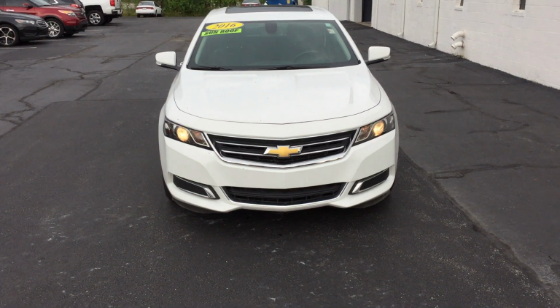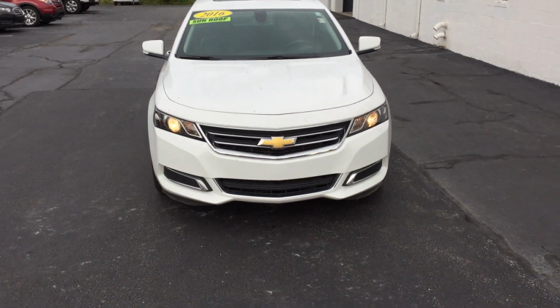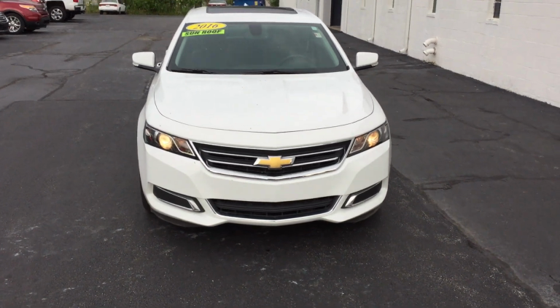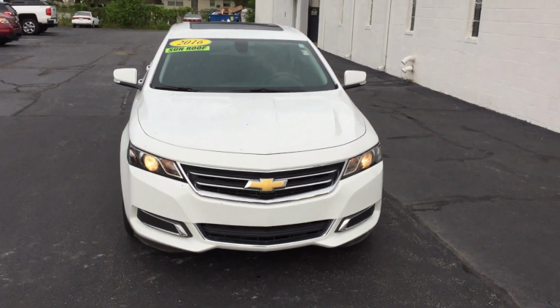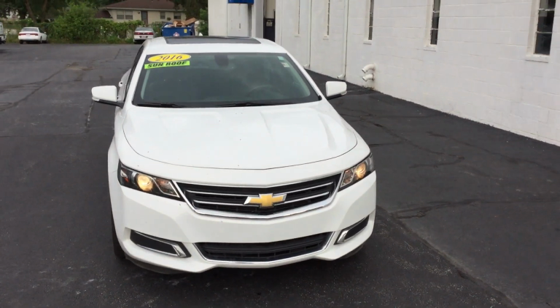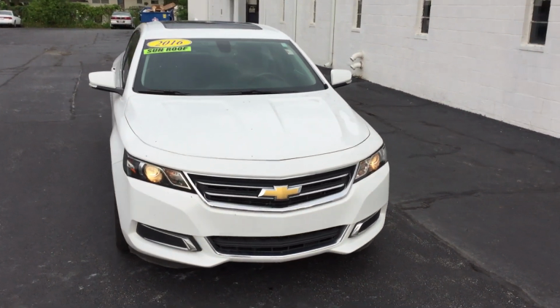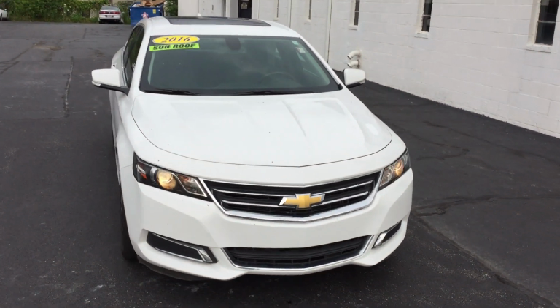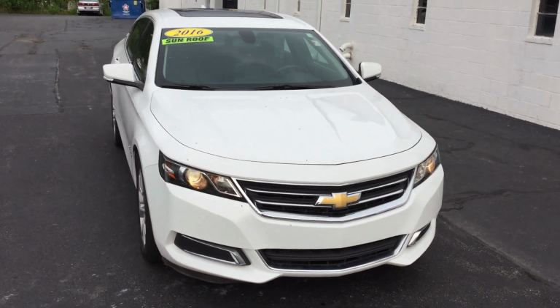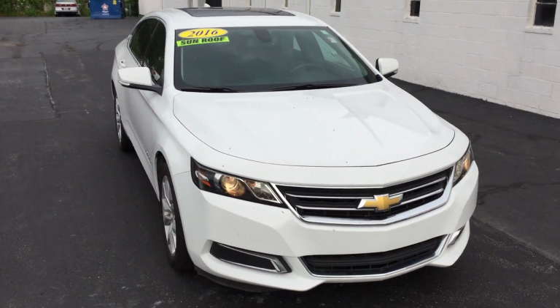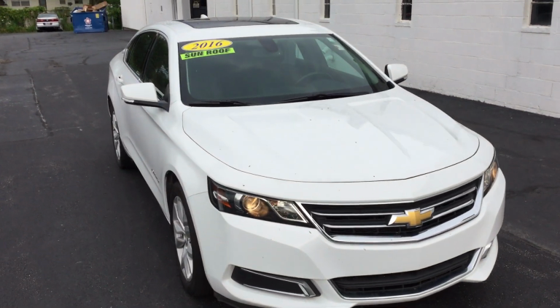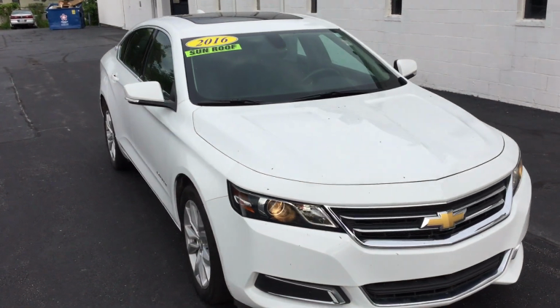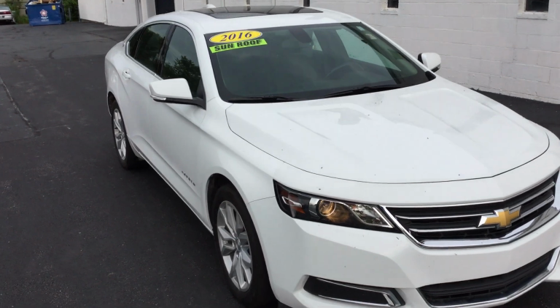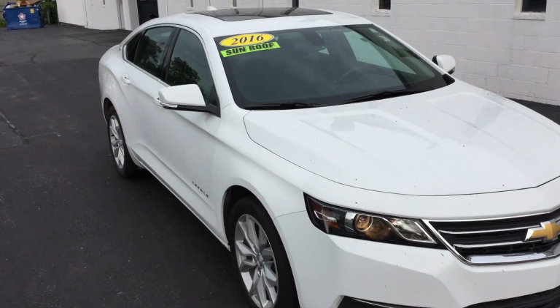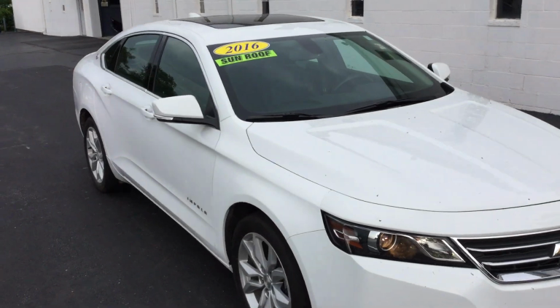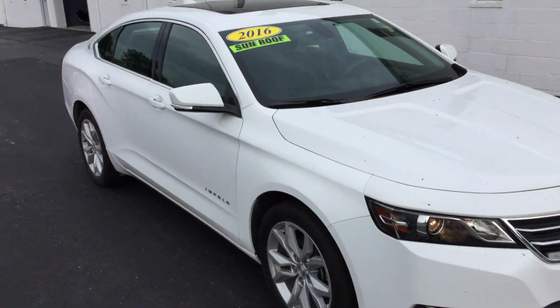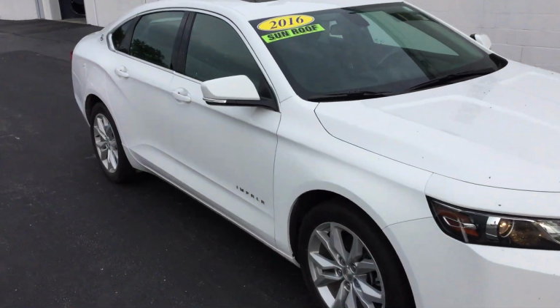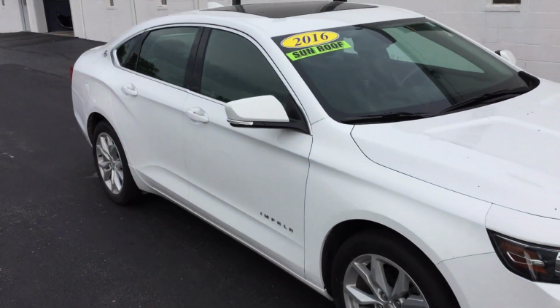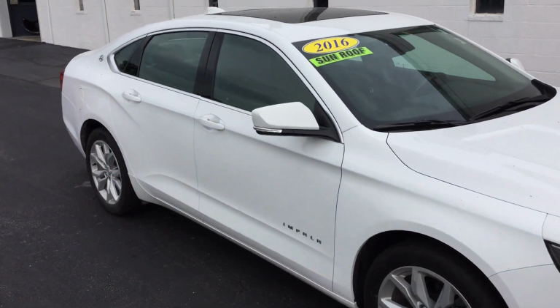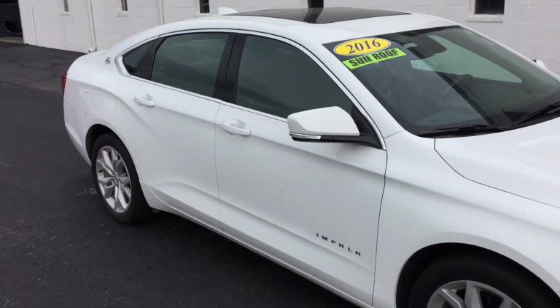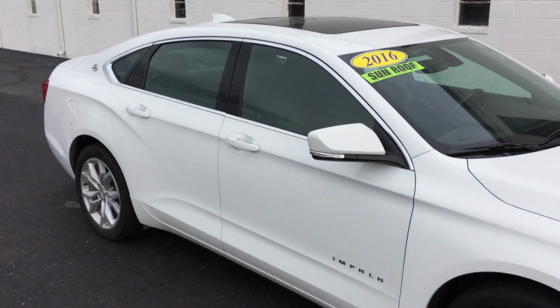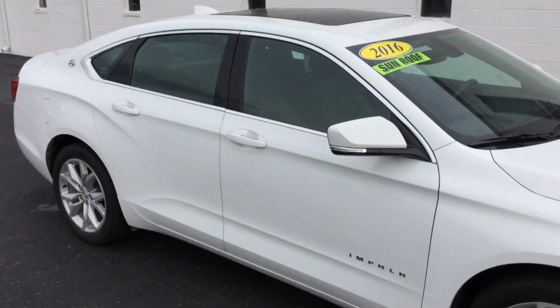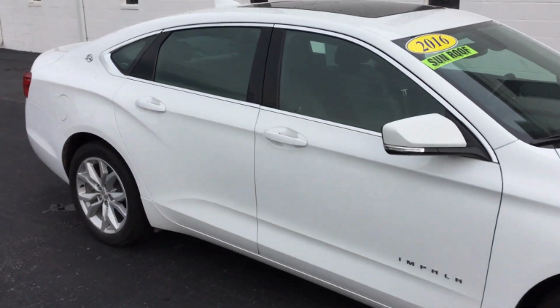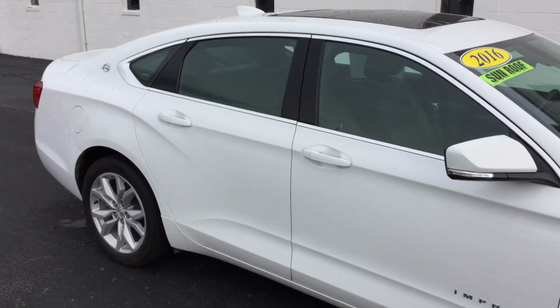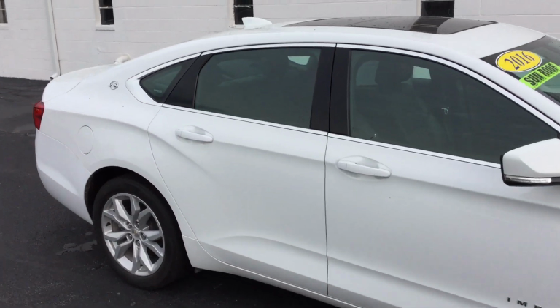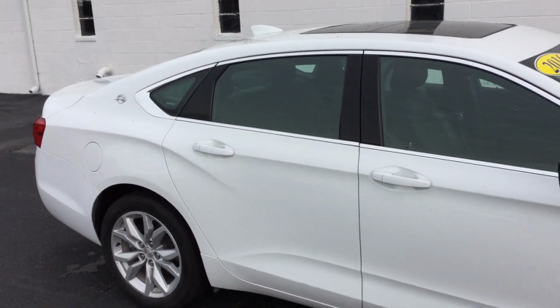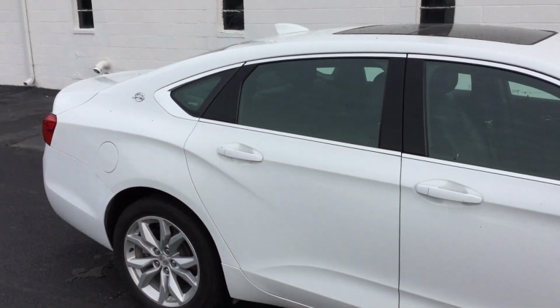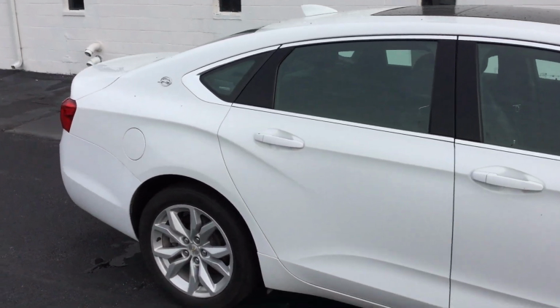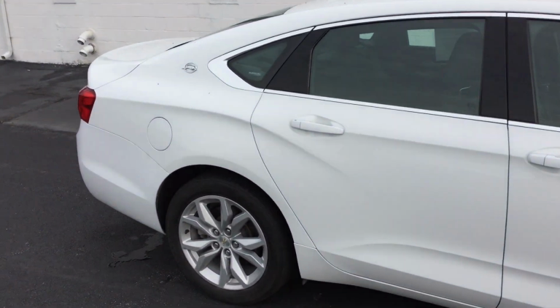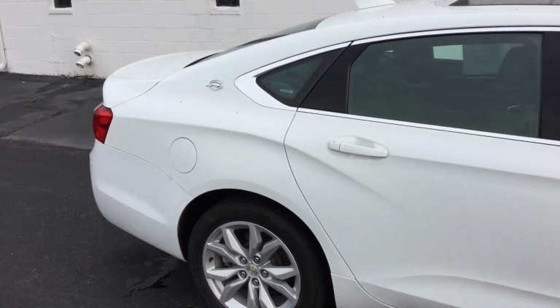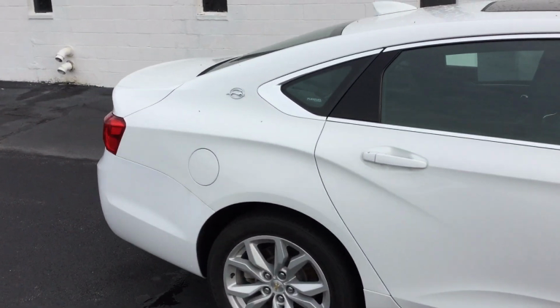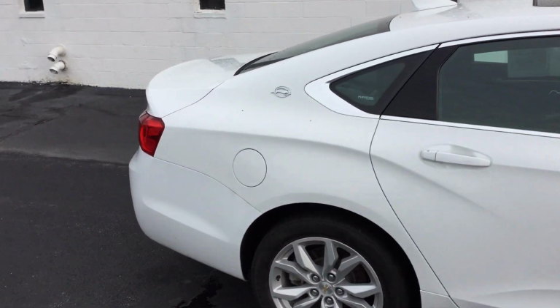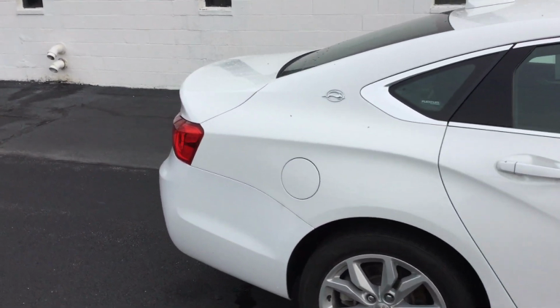Hello, this is Ryan with Smith Chevrolet. Today I have a 2016 Chevy Impala. 3.6 liter V6 engine, great on gas. Has remote start and comes with navigation.